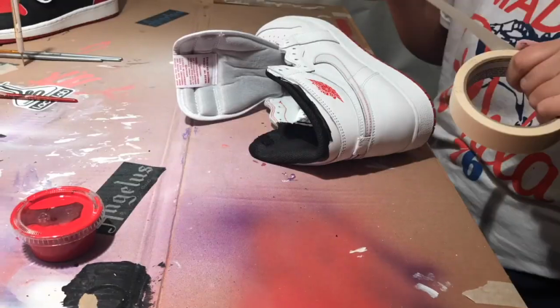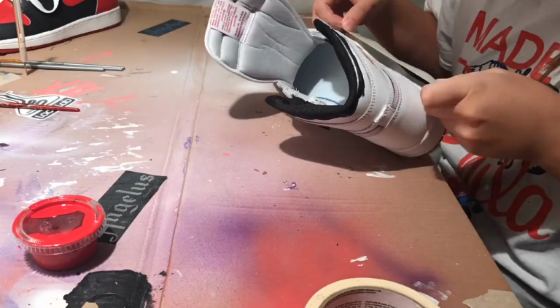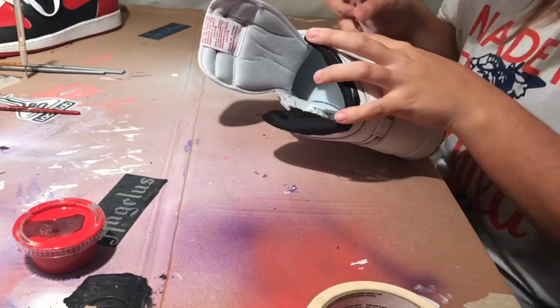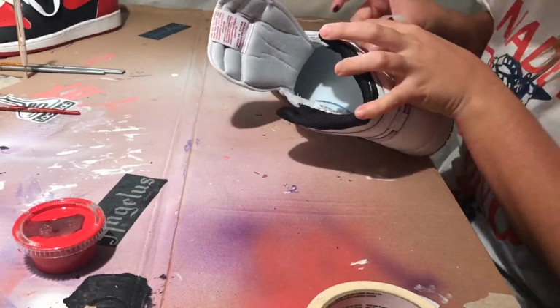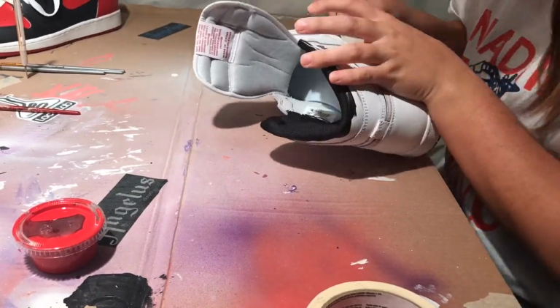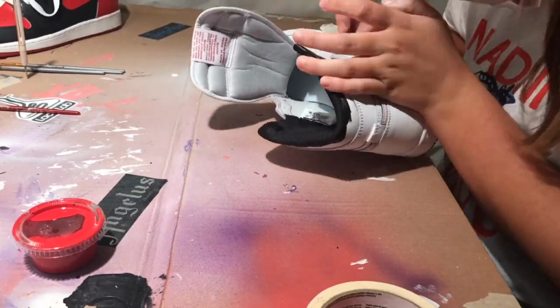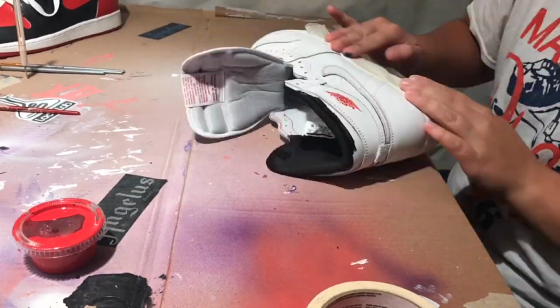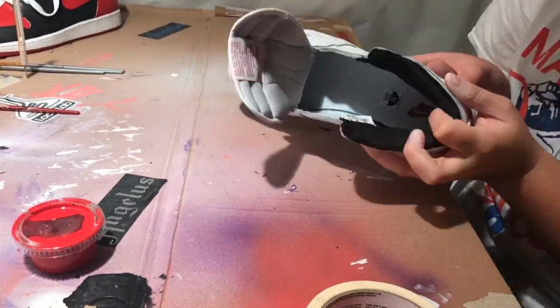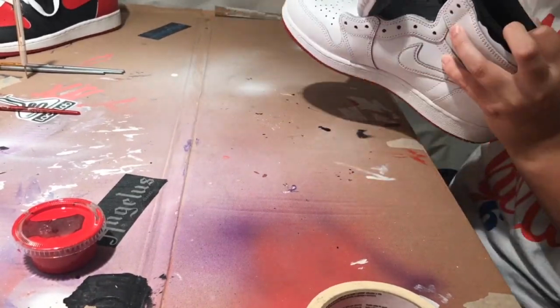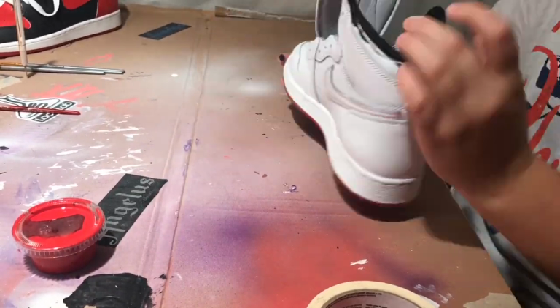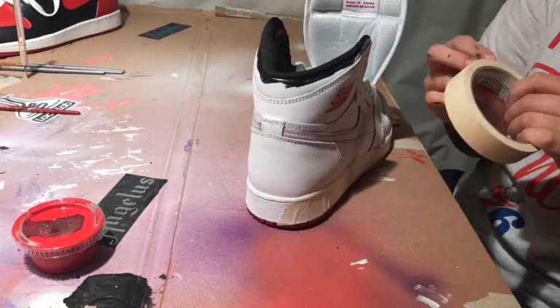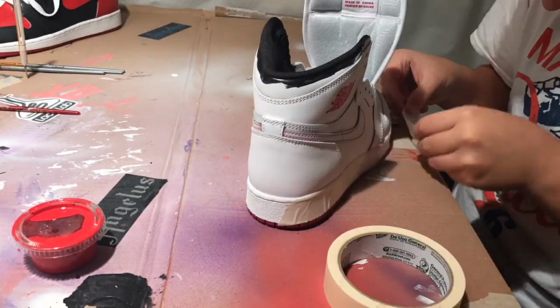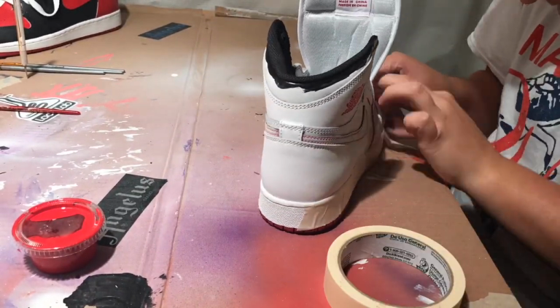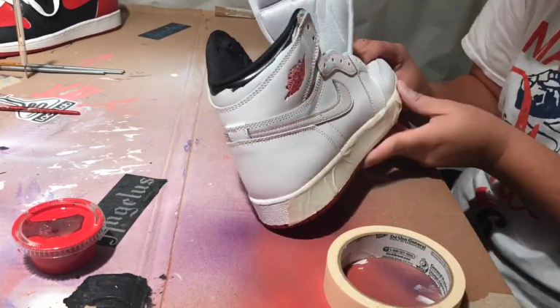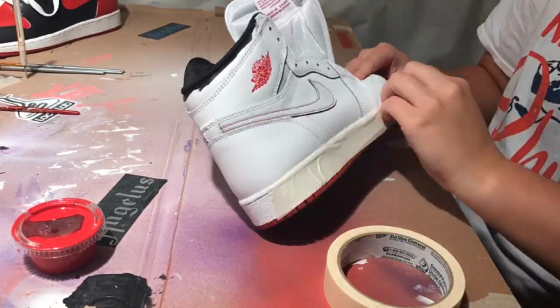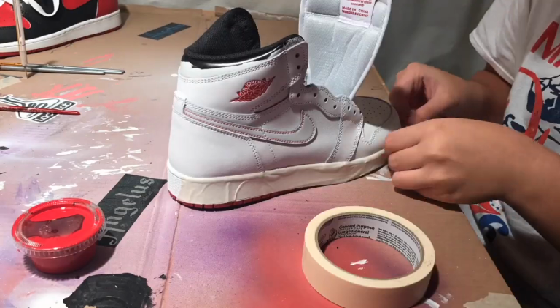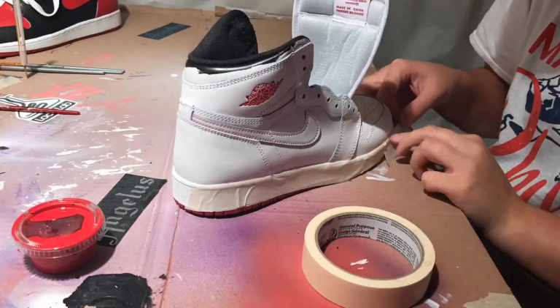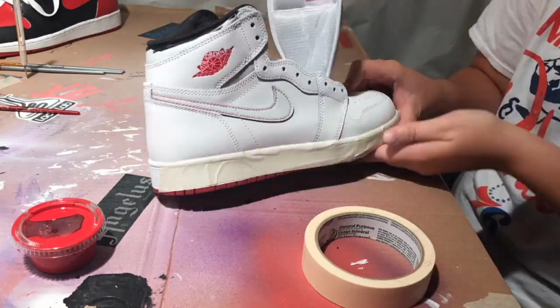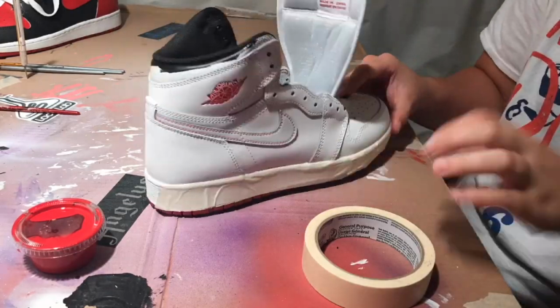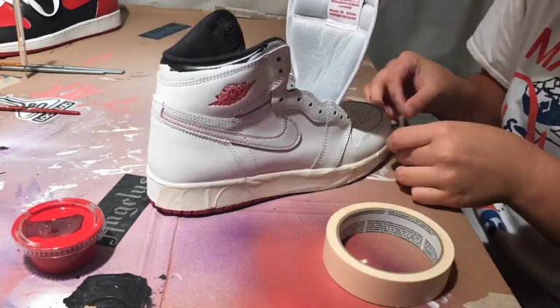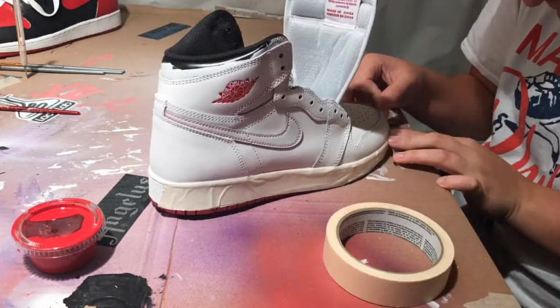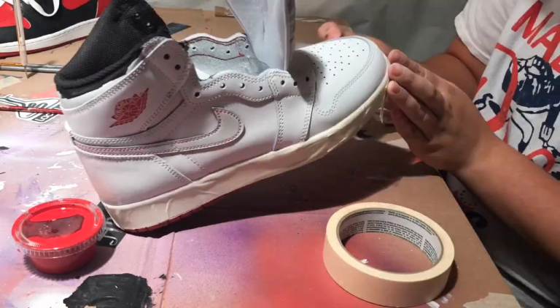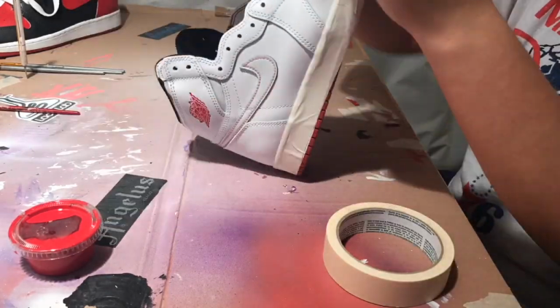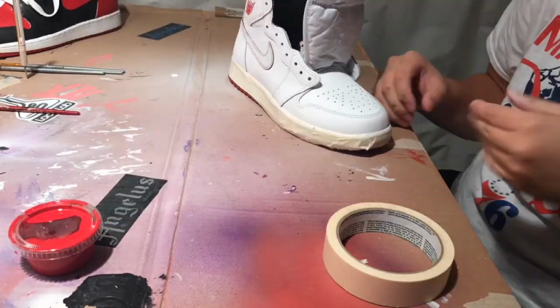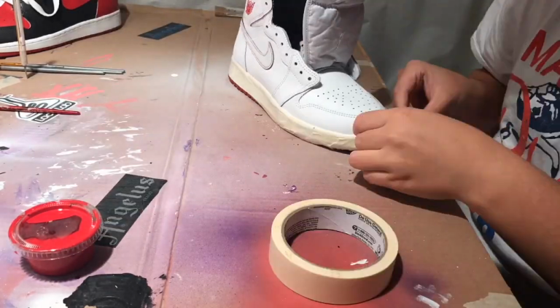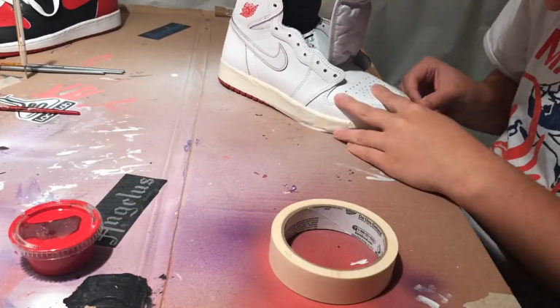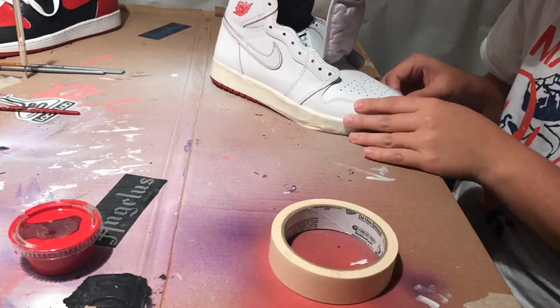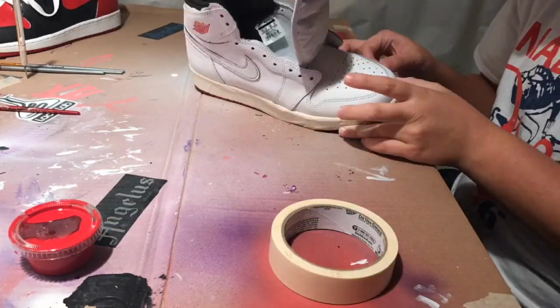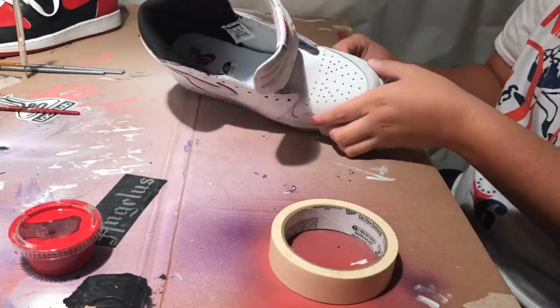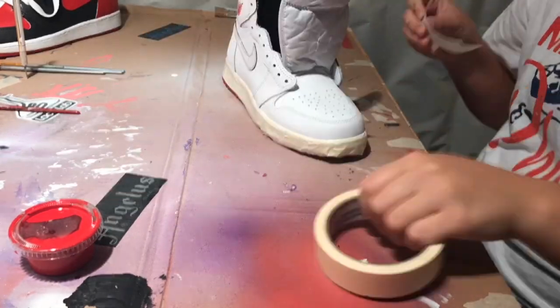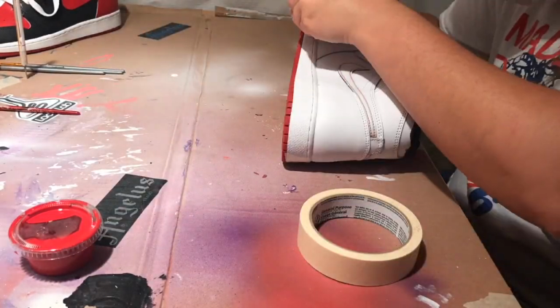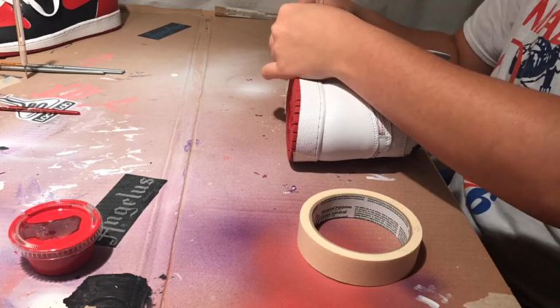Now all we will be doing is taping off the midsole where we don't want to get the paint on. We just want to make sure it's a good bond against the midsole and the tape so that no paint leaks through.